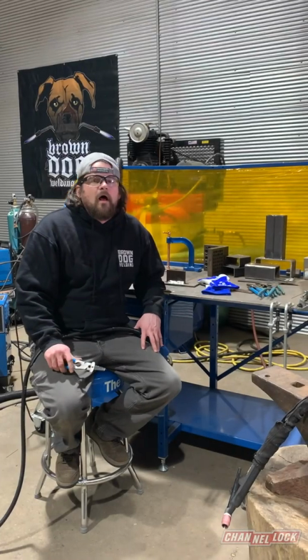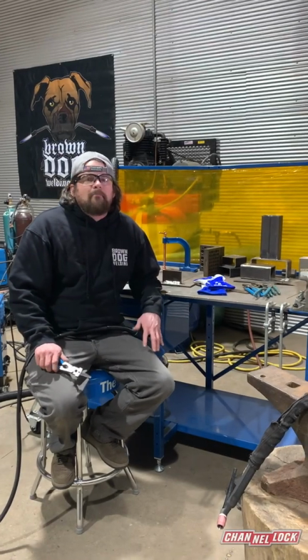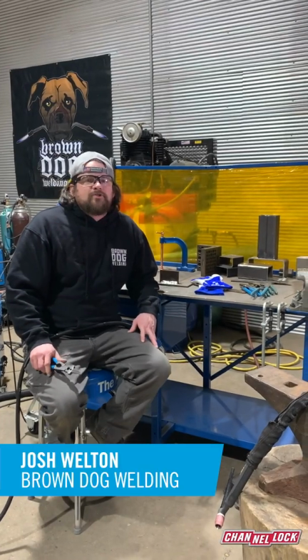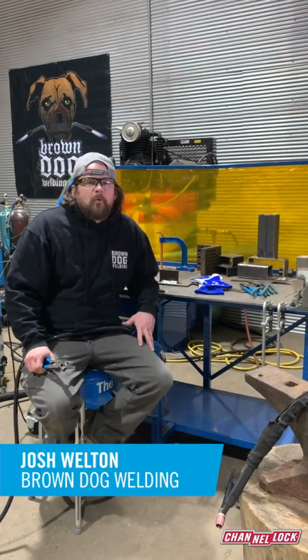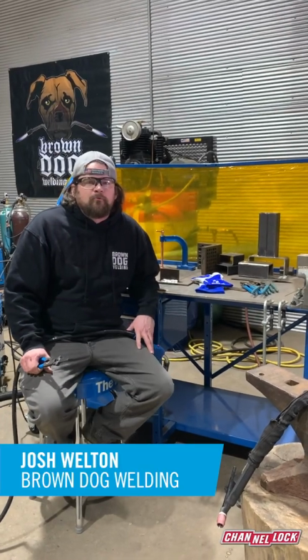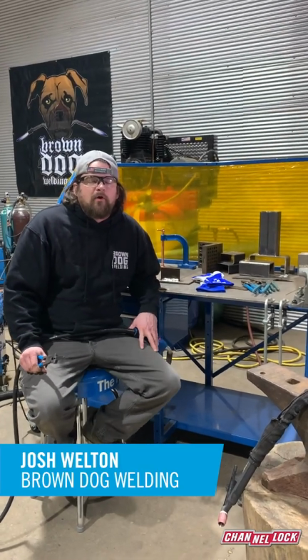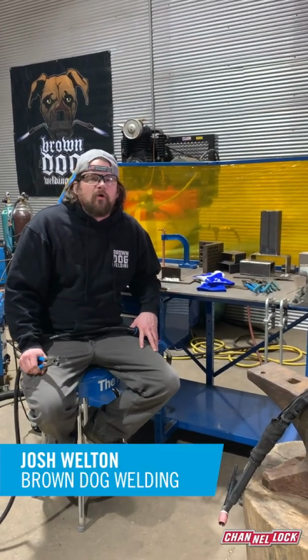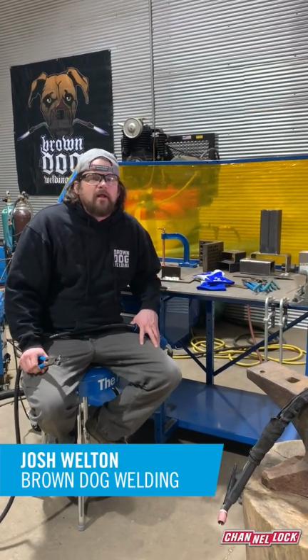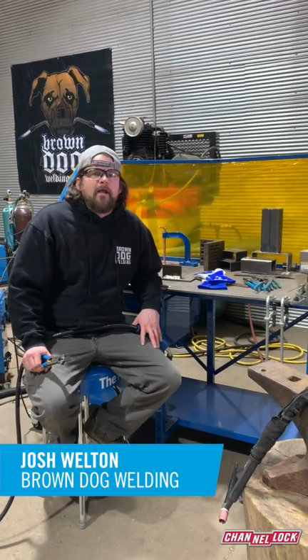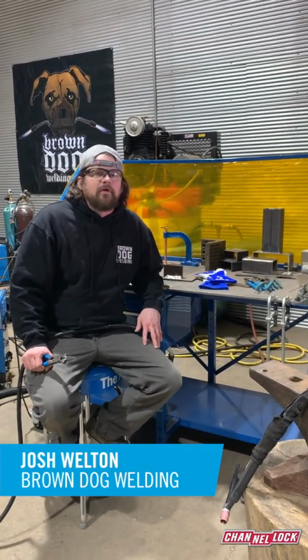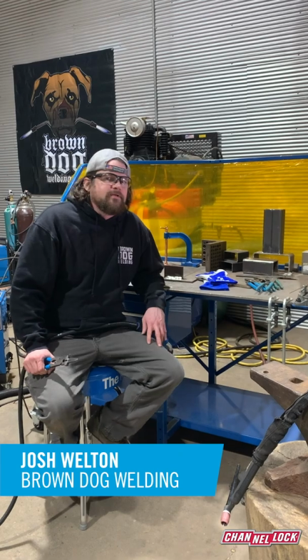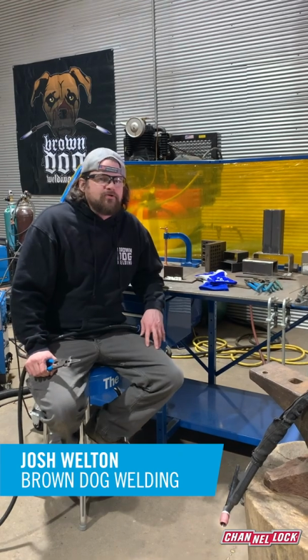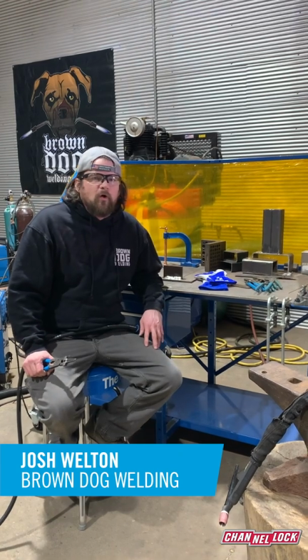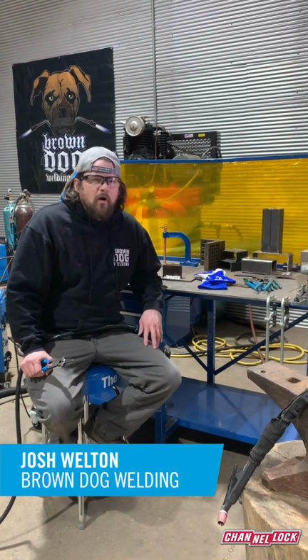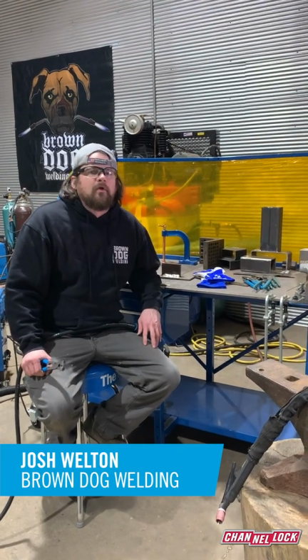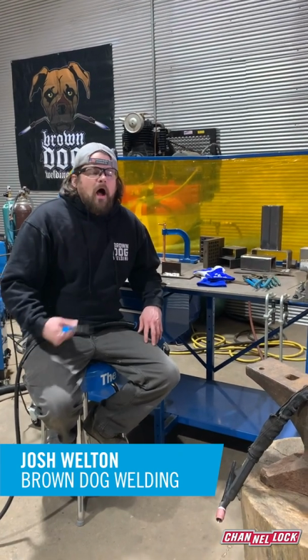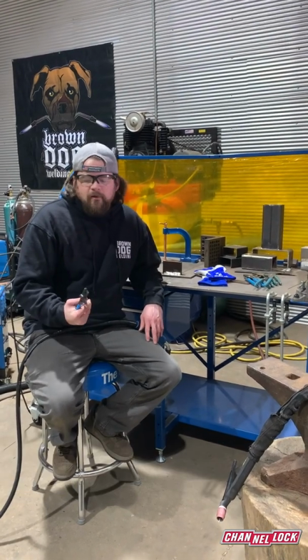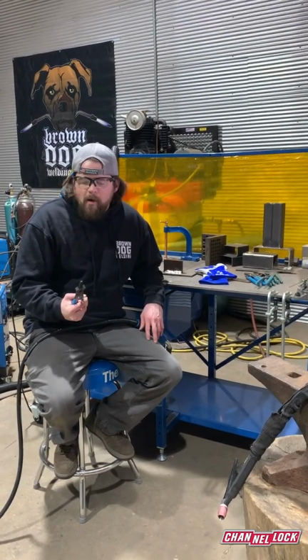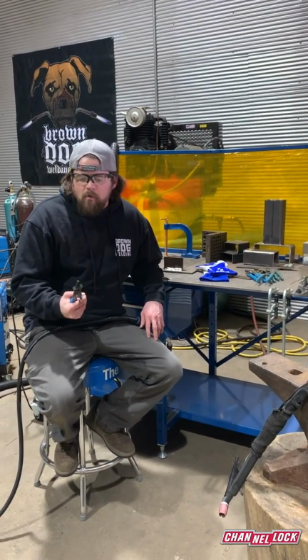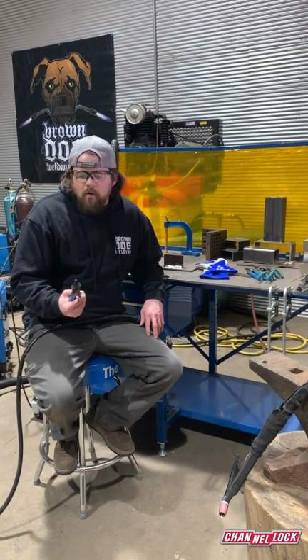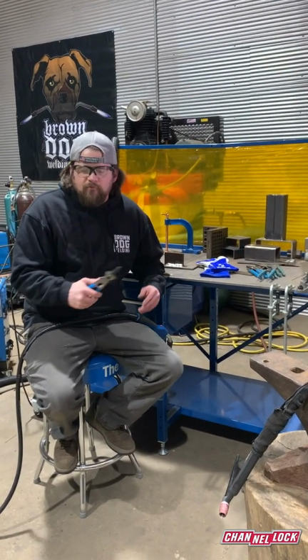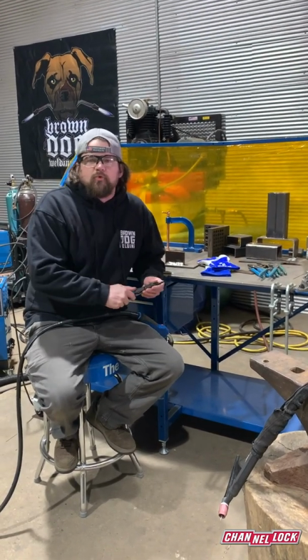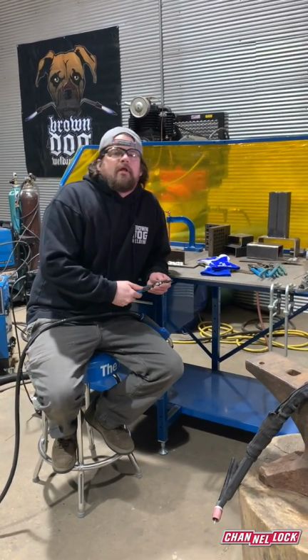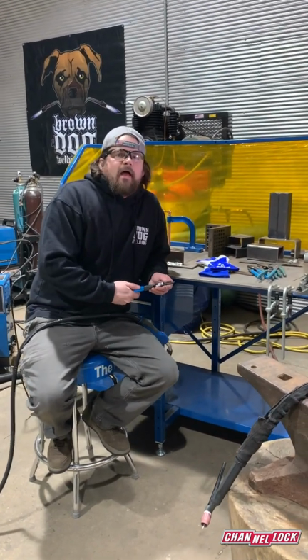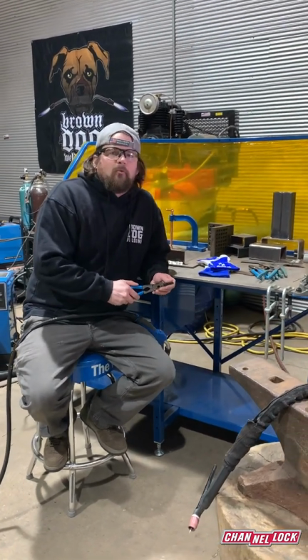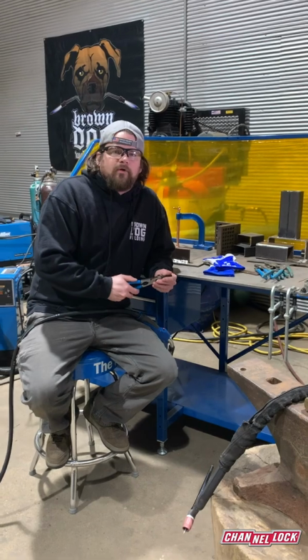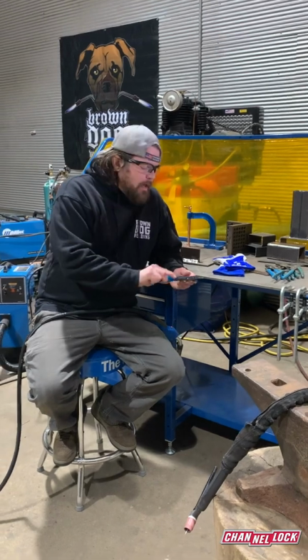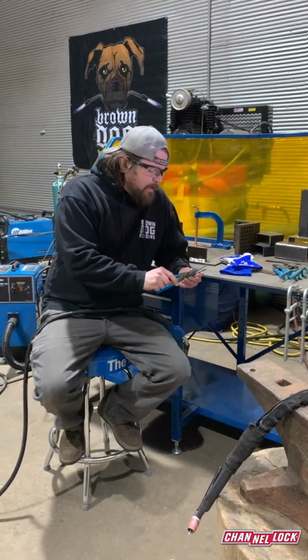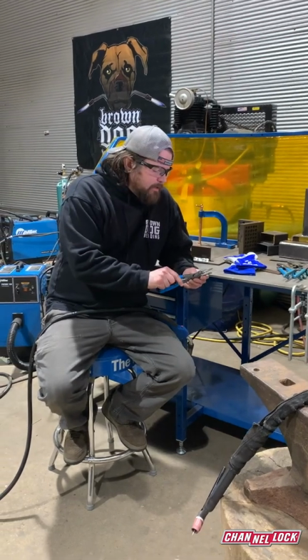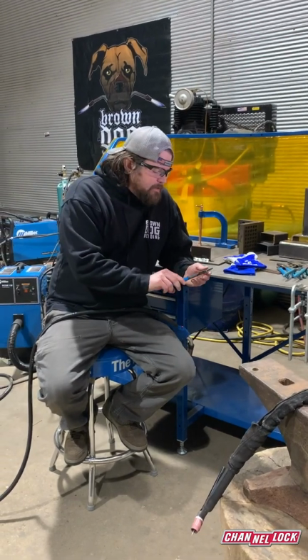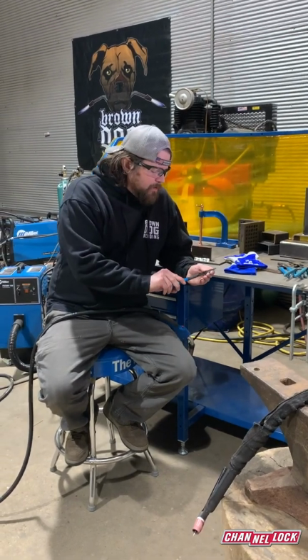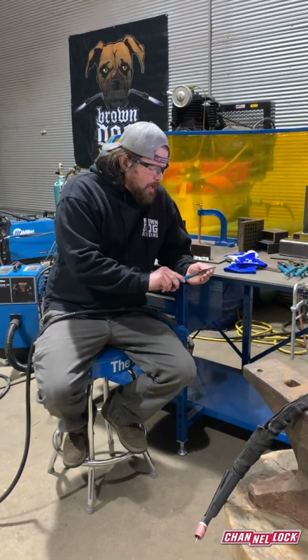Hi, my name is Josh Welton from Brown Dog Welding, and April is National Welding Month. I want to tell you about one of the first tools you're going to get as a welder, and it's these welding pliers.